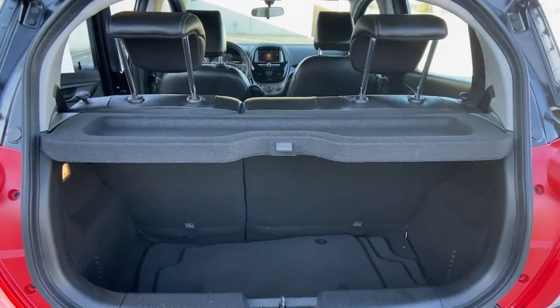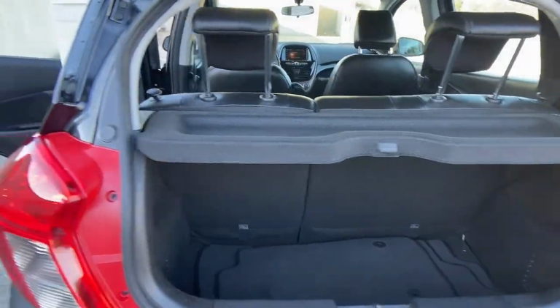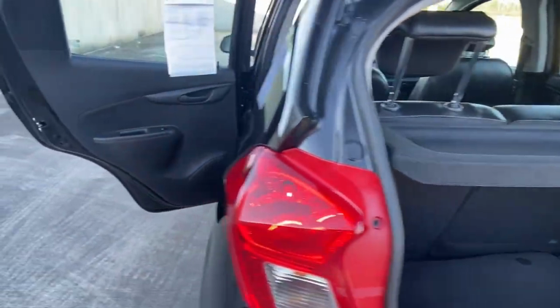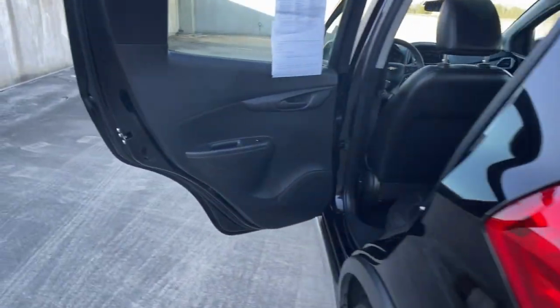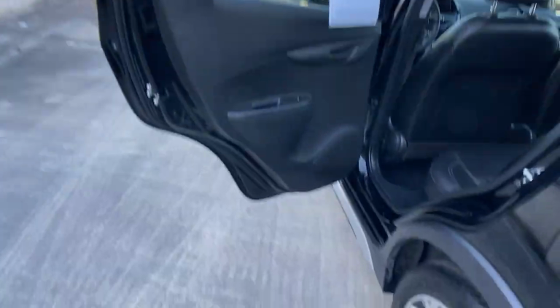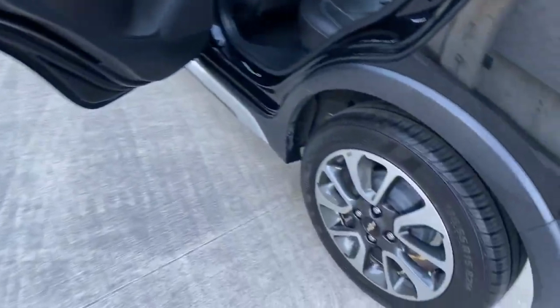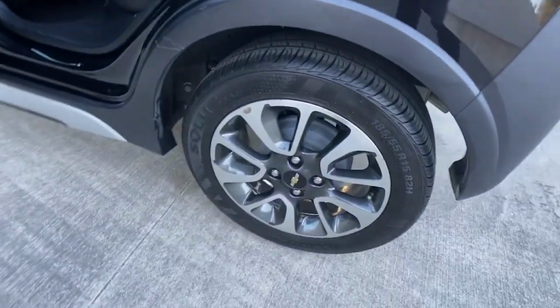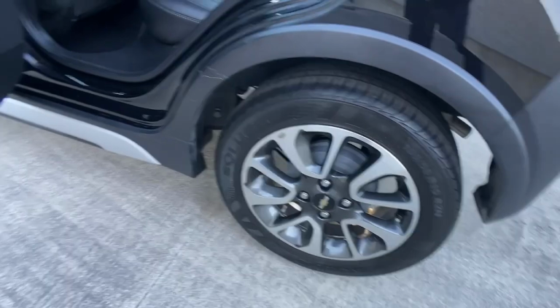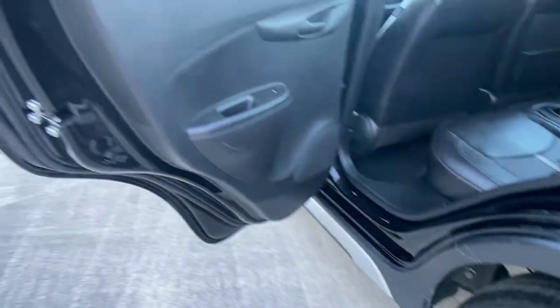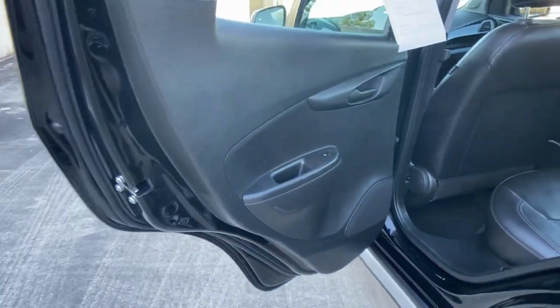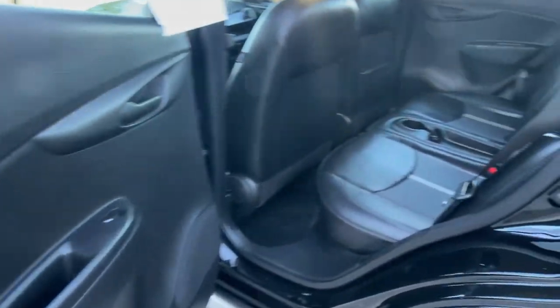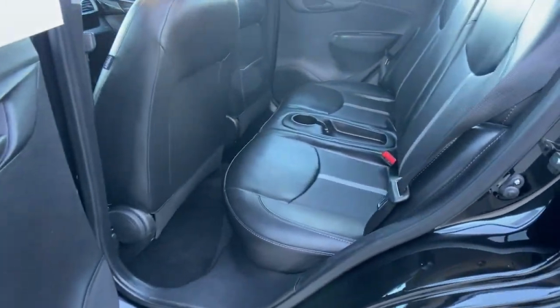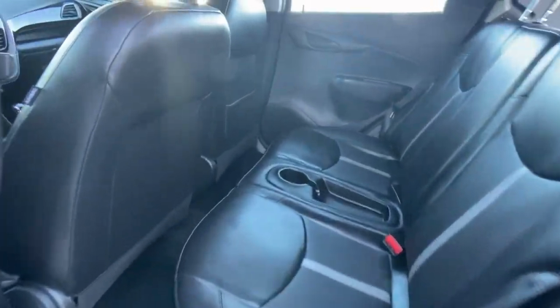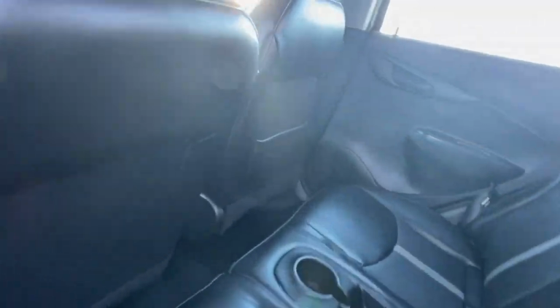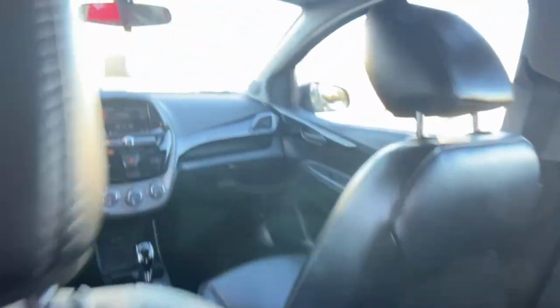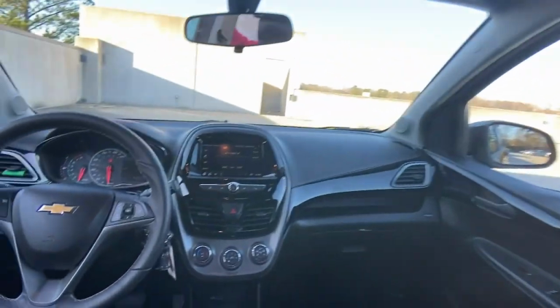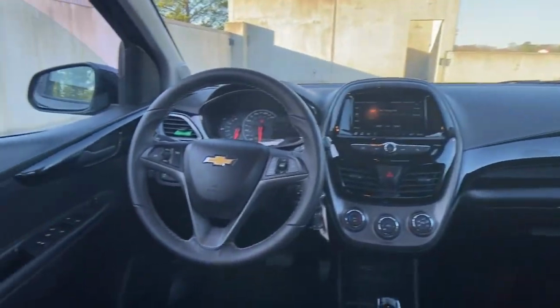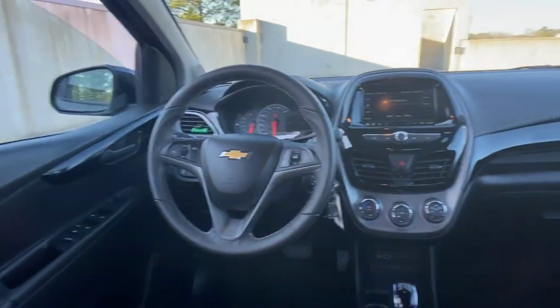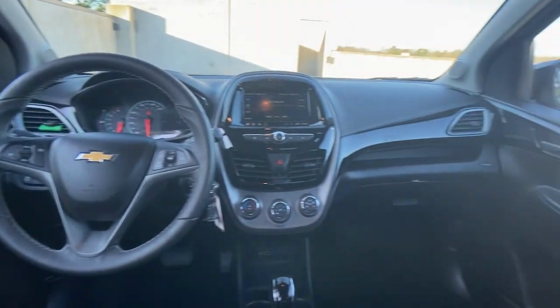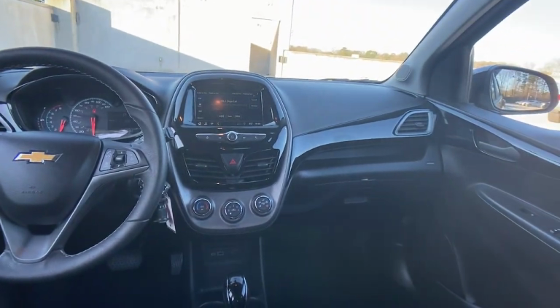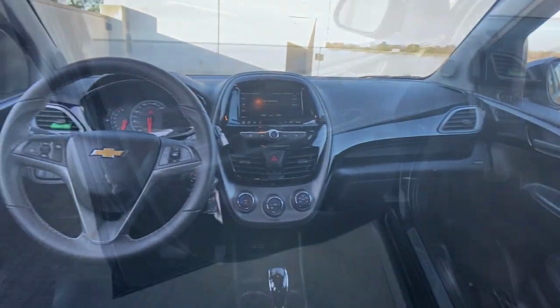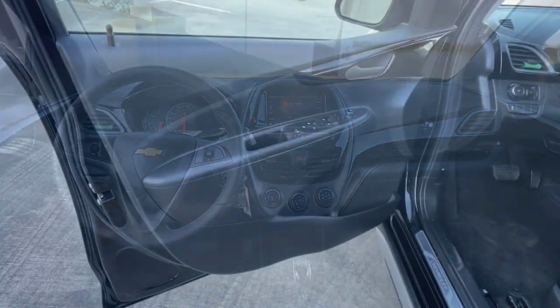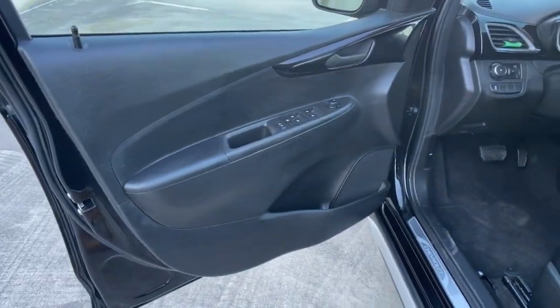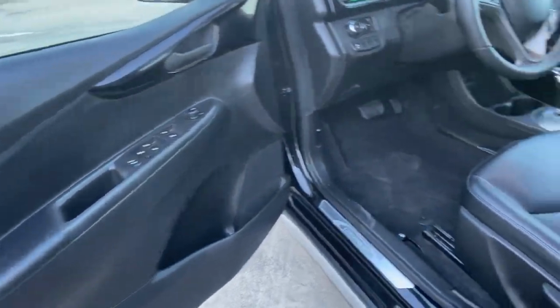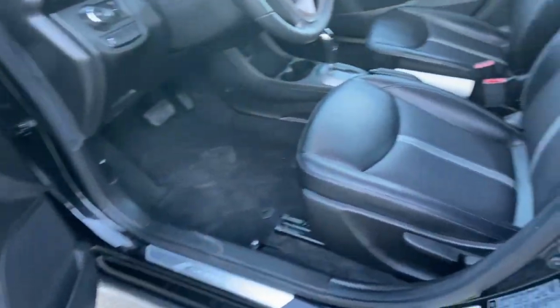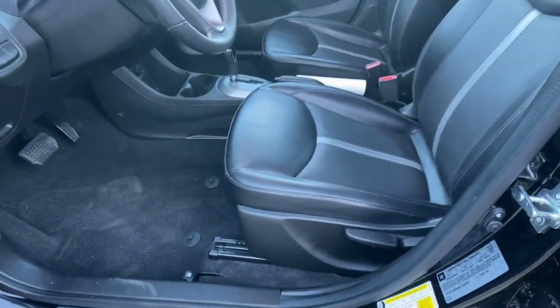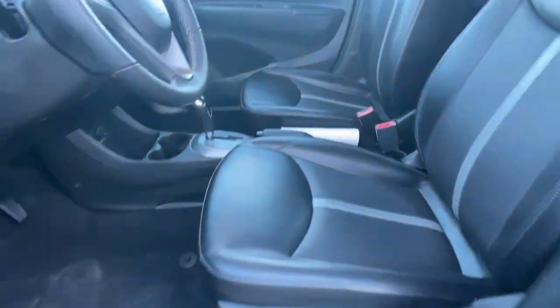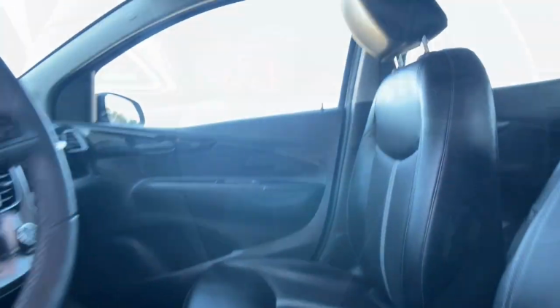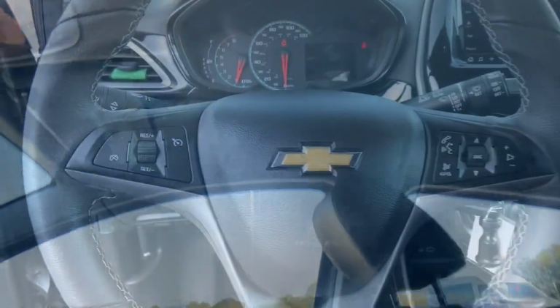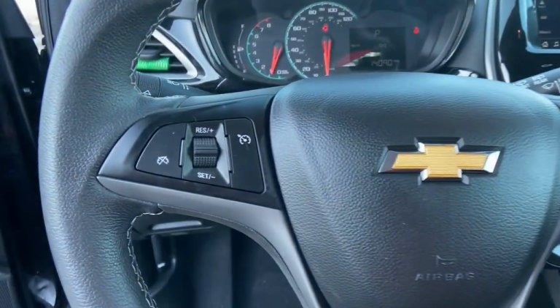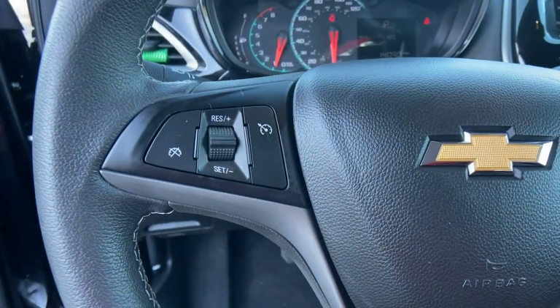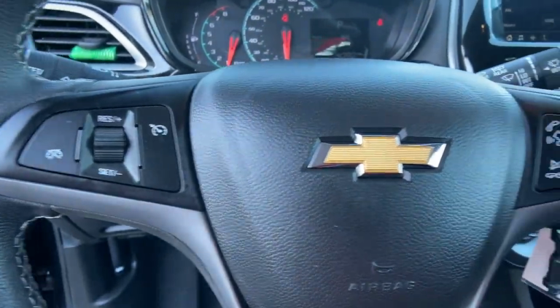The following are some of this vehicle's highlighted options: heated driver's seat, keyless entry, four-cylinder engine, fog lamps, alarm, aluminum wheels, Bluetooth connection, stability control, intermittent wipers, and traction control.